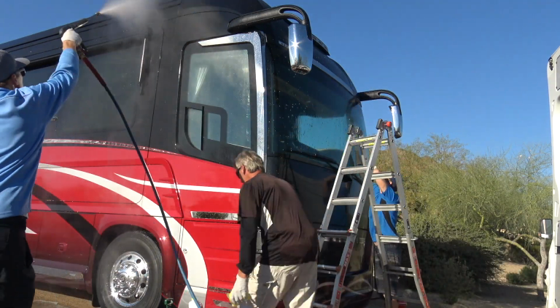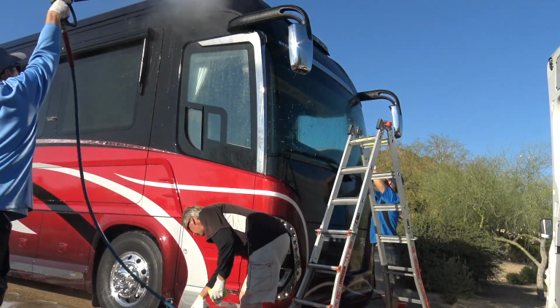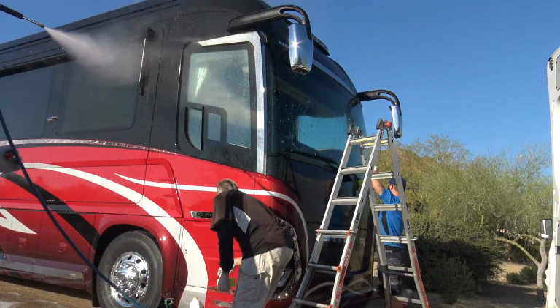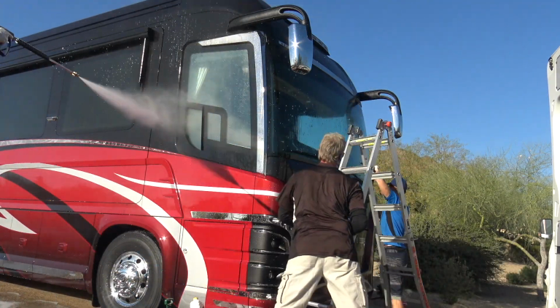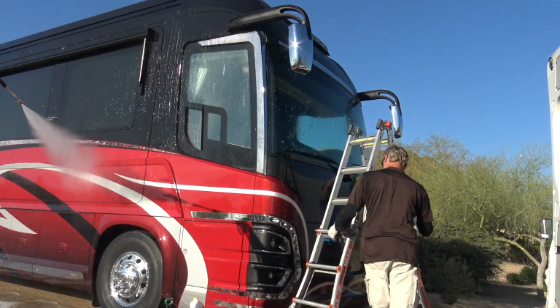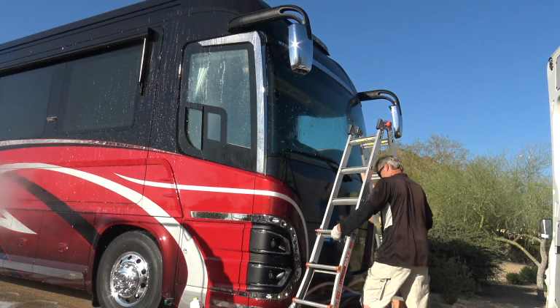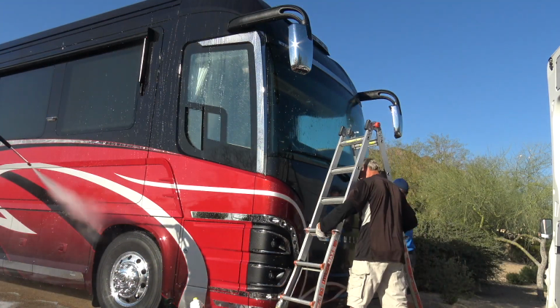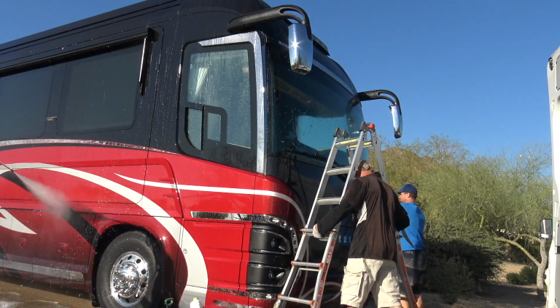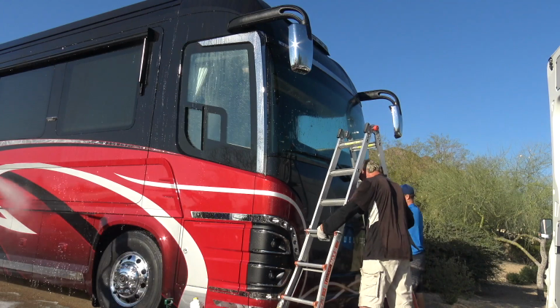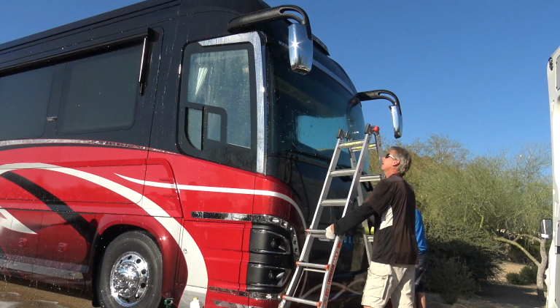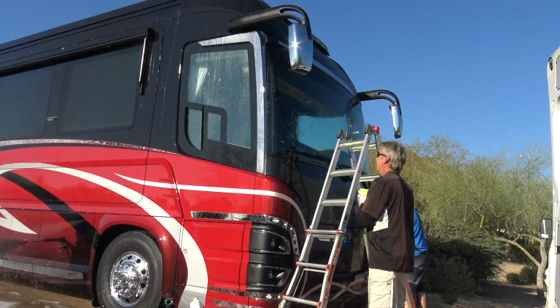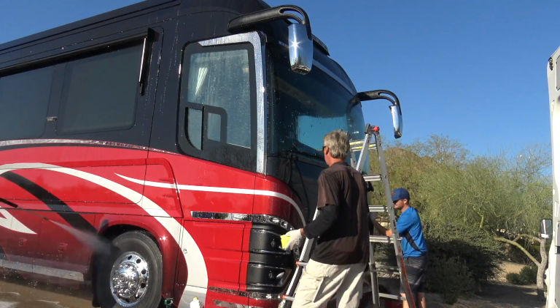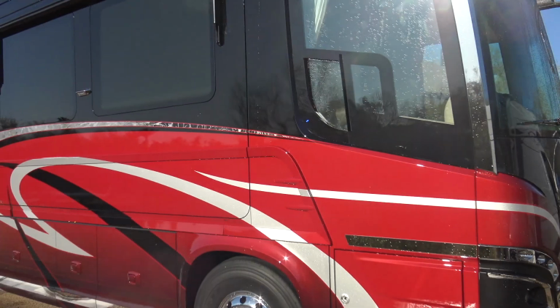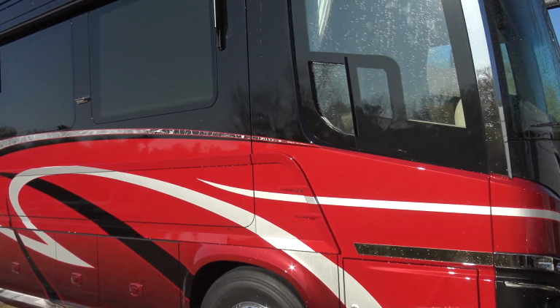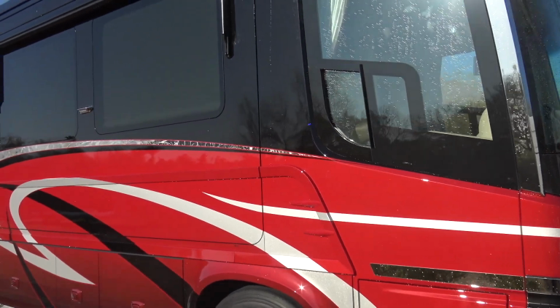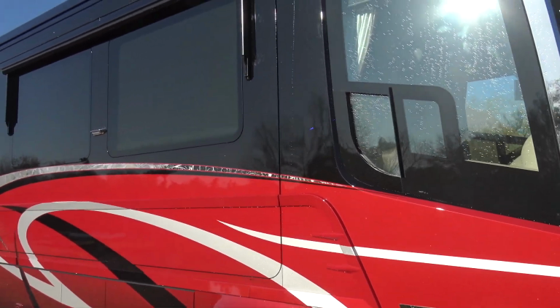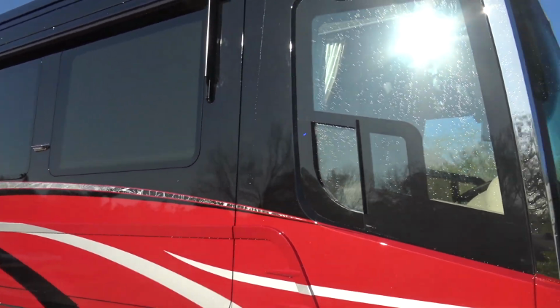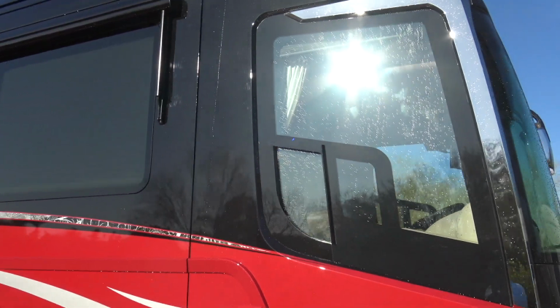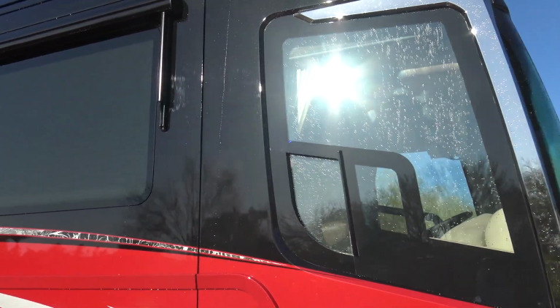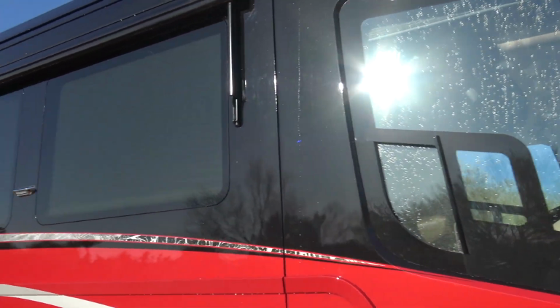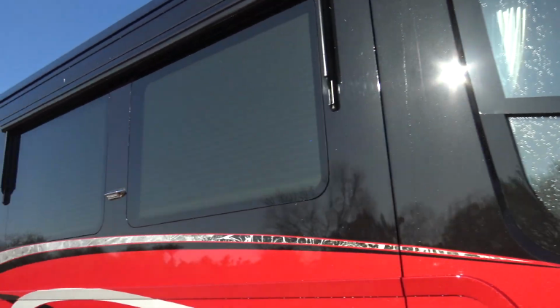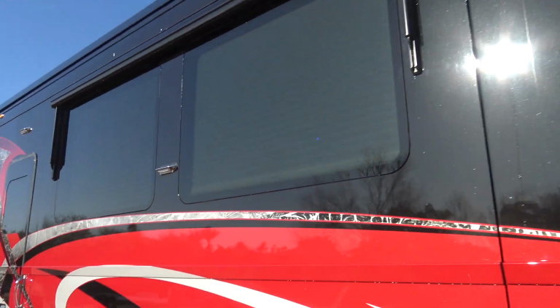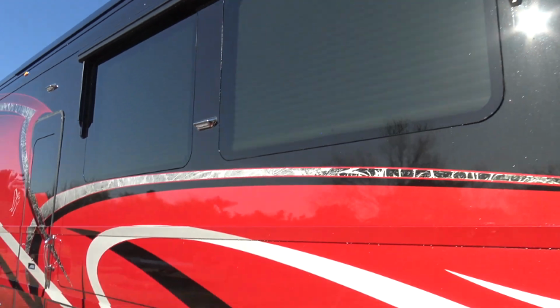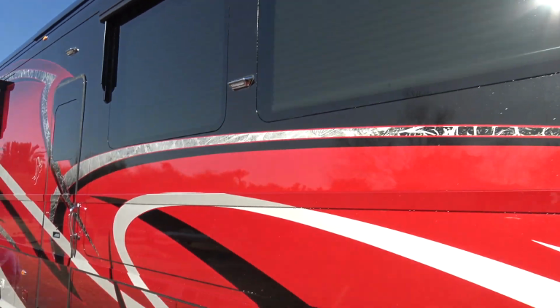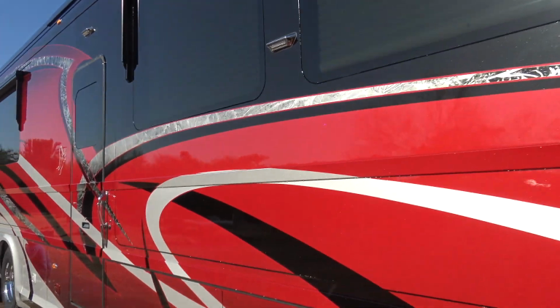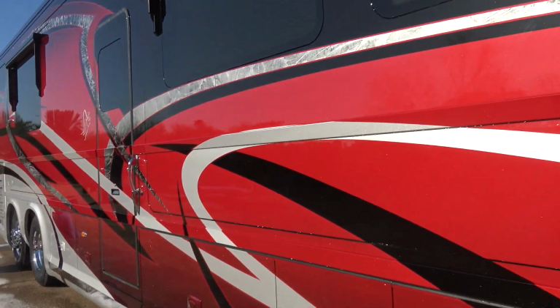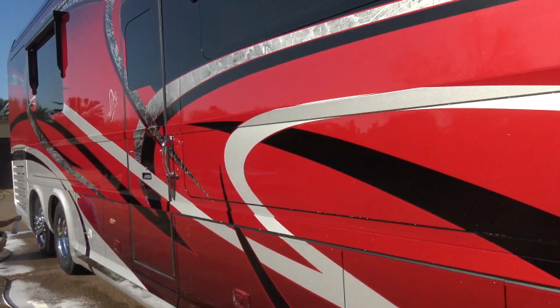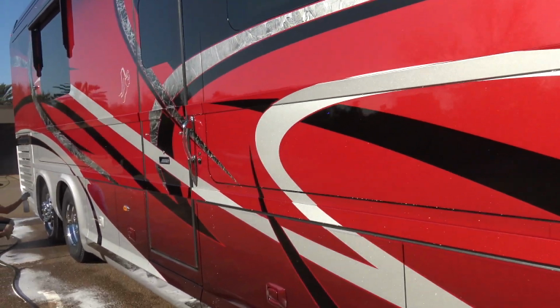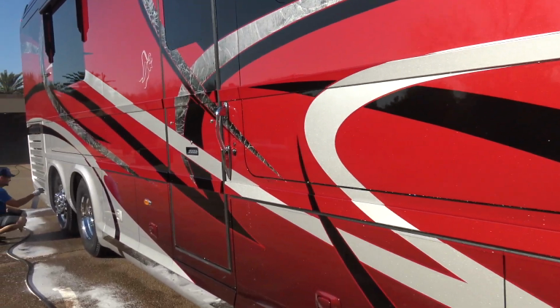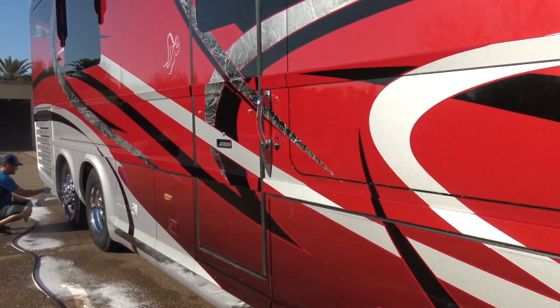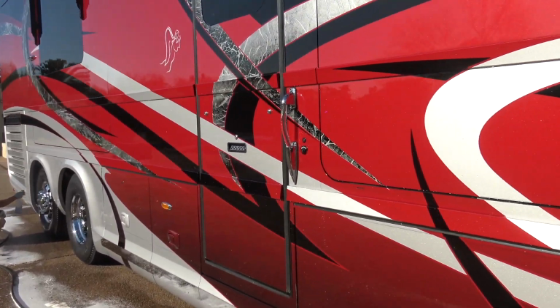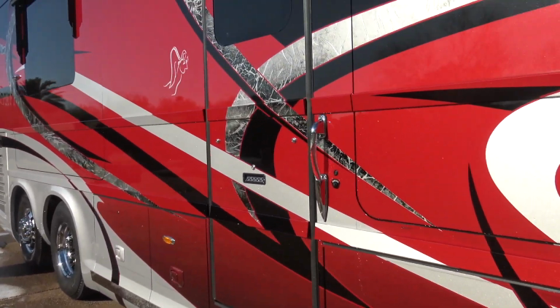Make sure to subscribe and ring that bell so you don't miss this fire content. After we've washed the entire coach with deionized water, it dries completely spot free in direct sunlight.